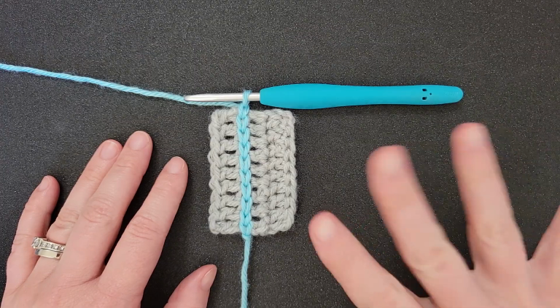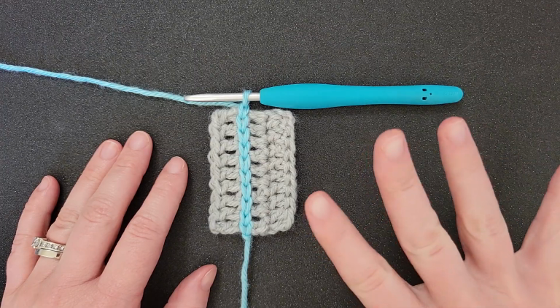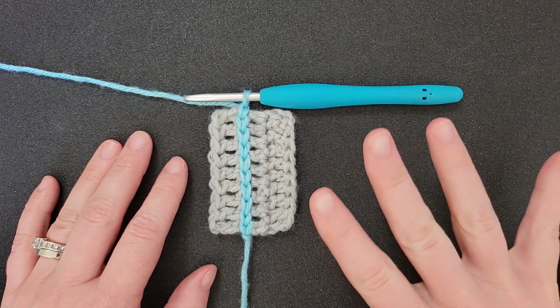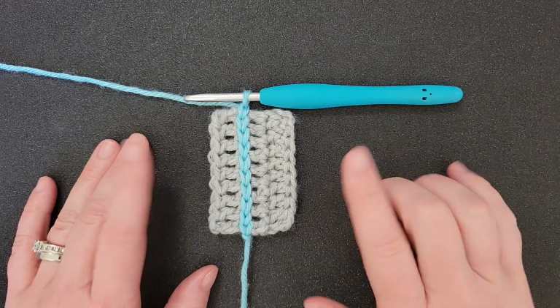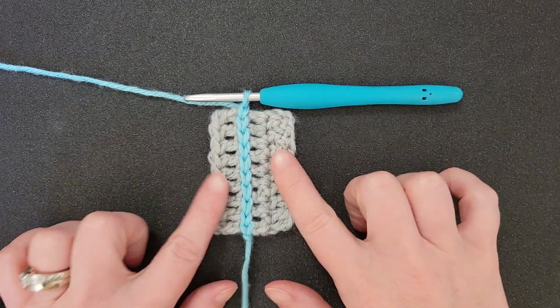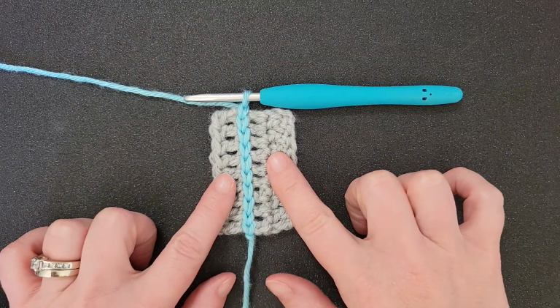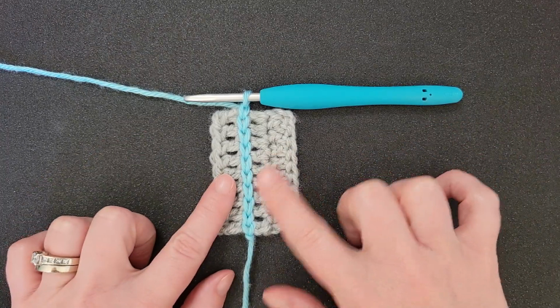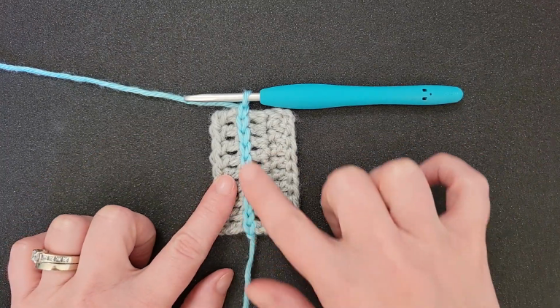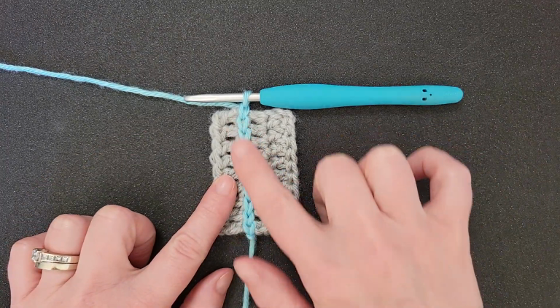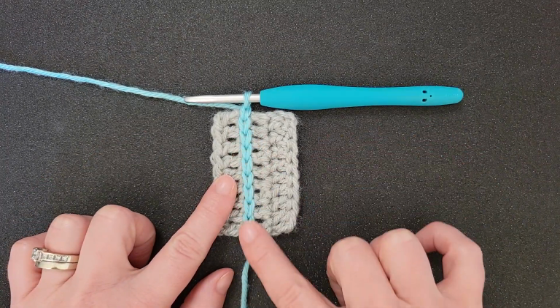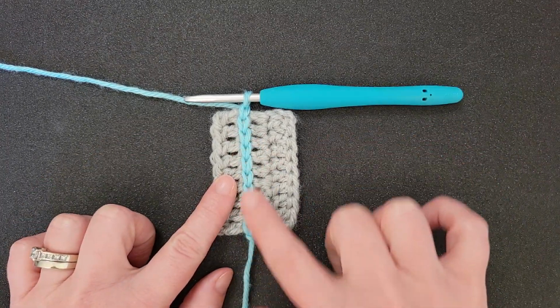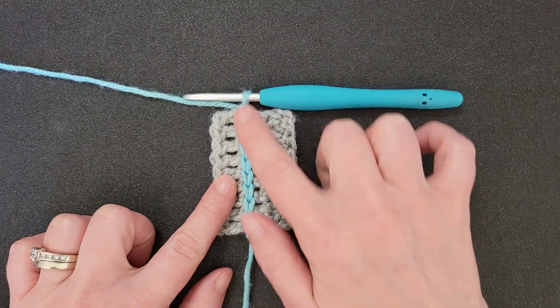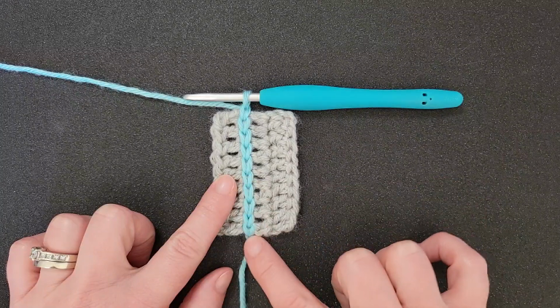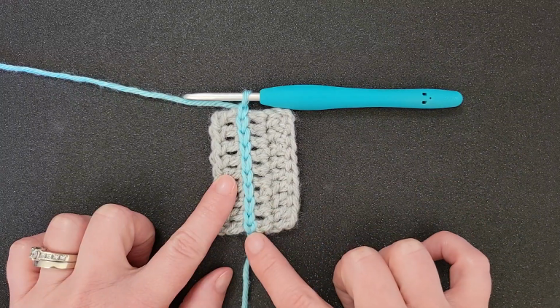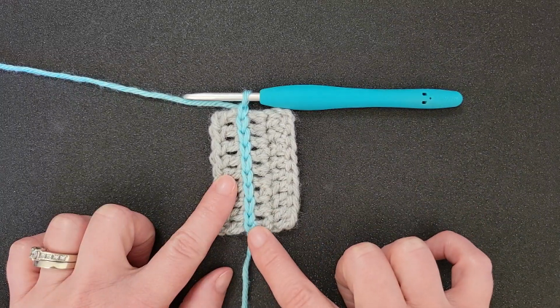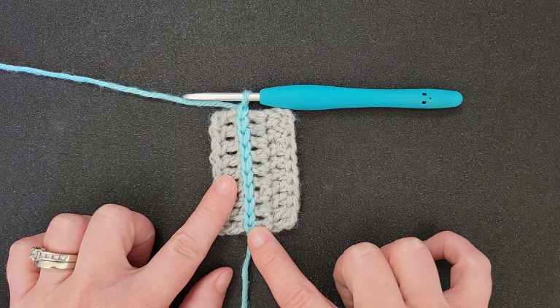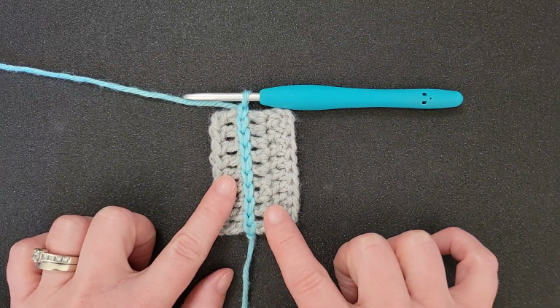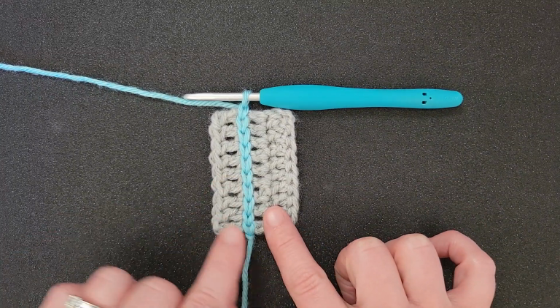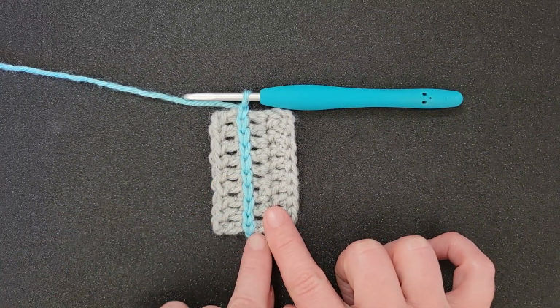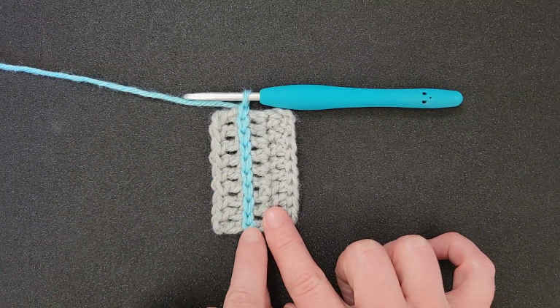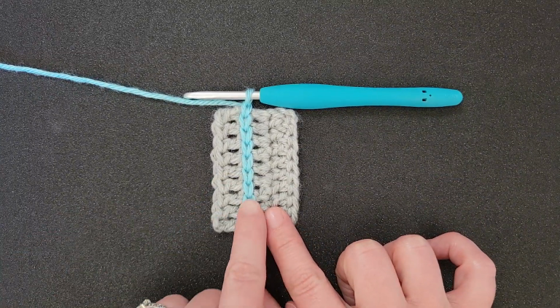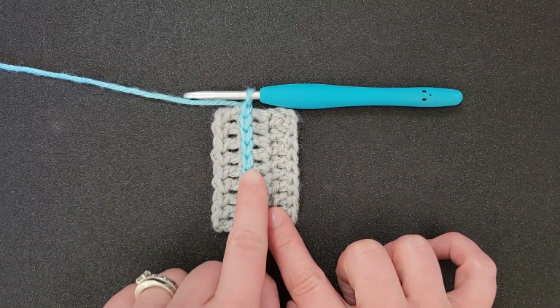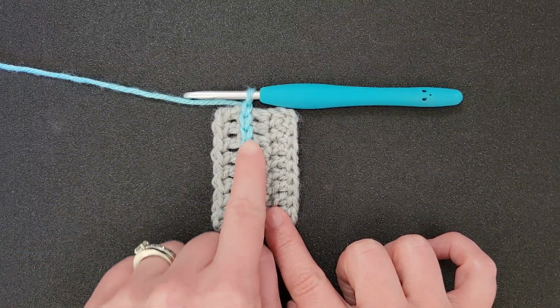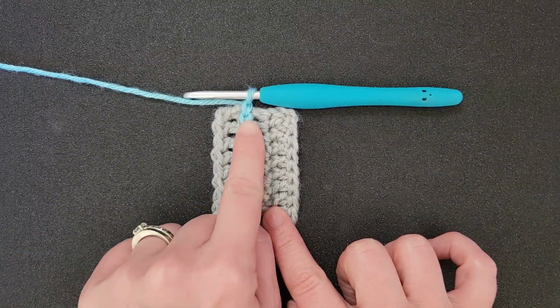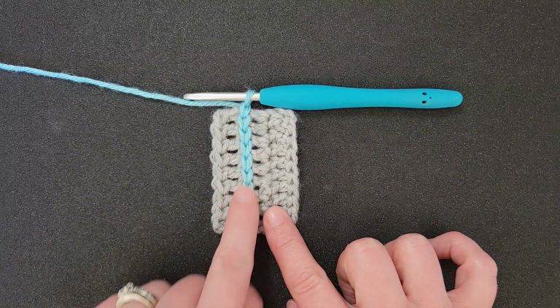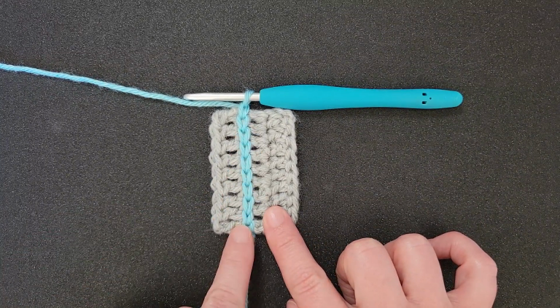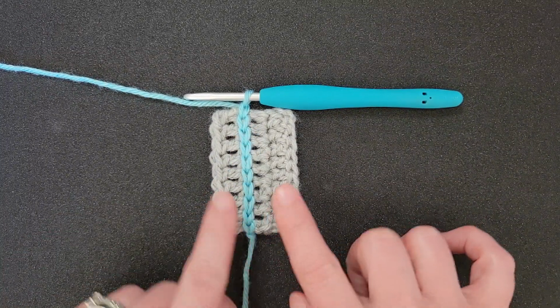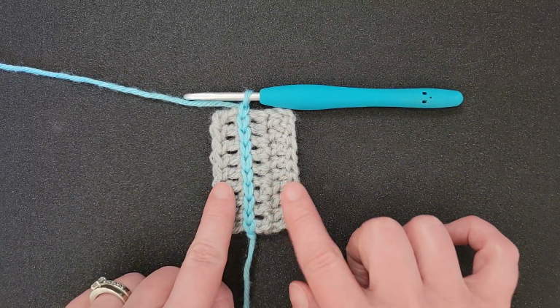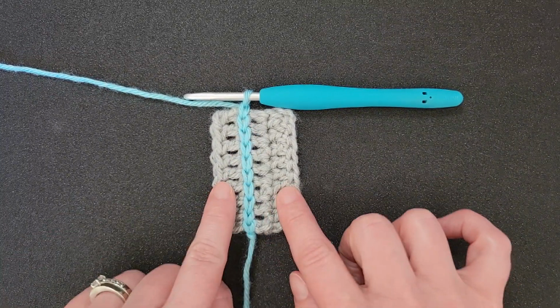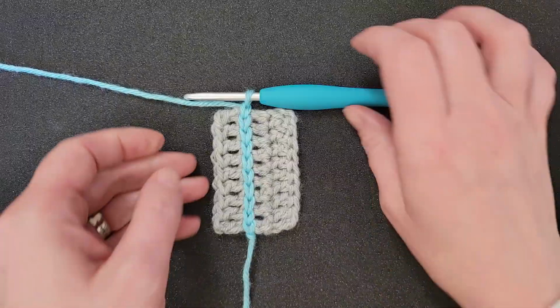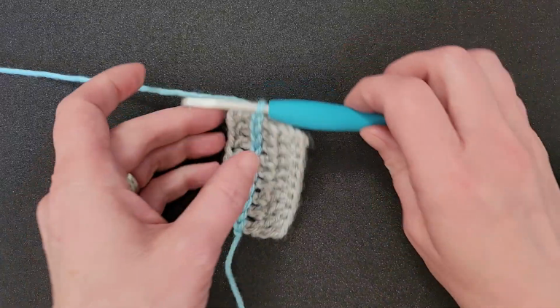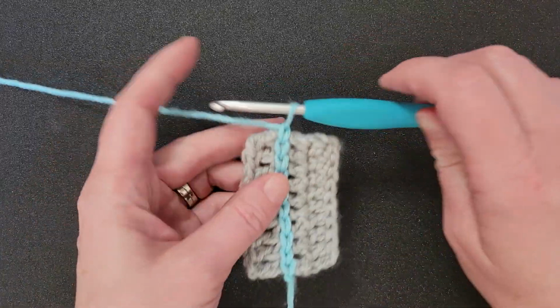Hi y'all, Connie here. Today let's talk about surface crochet. Surface crochet is just working stitches on top of your pre-existing fabric.